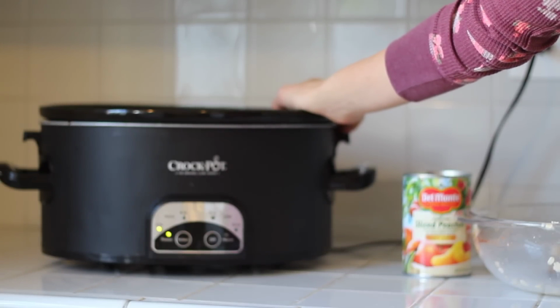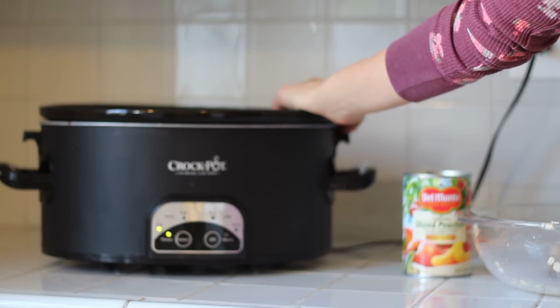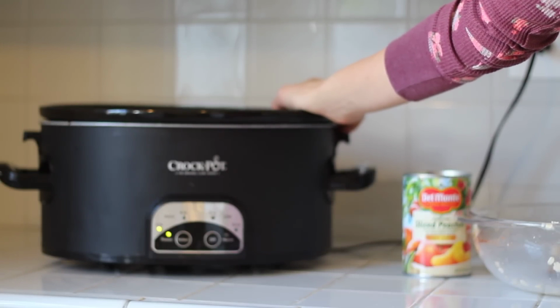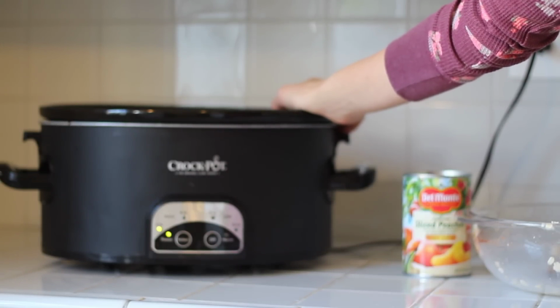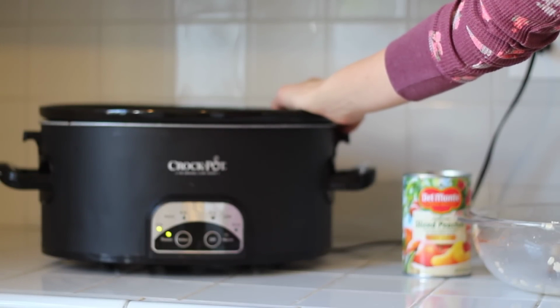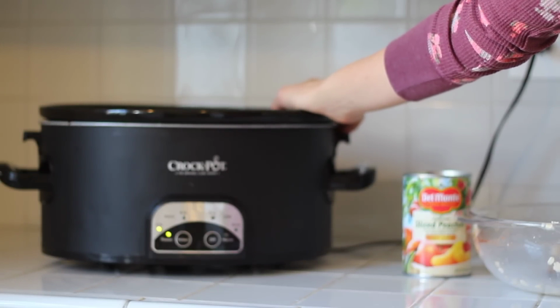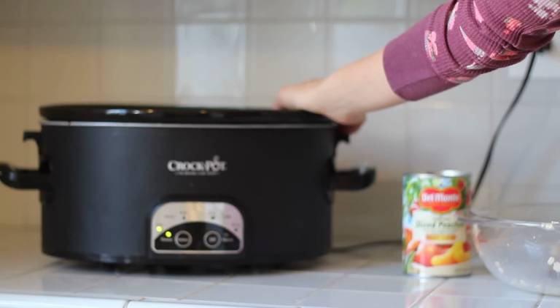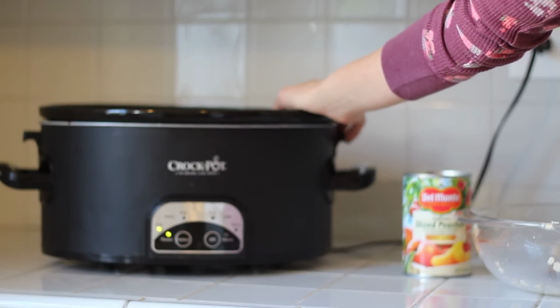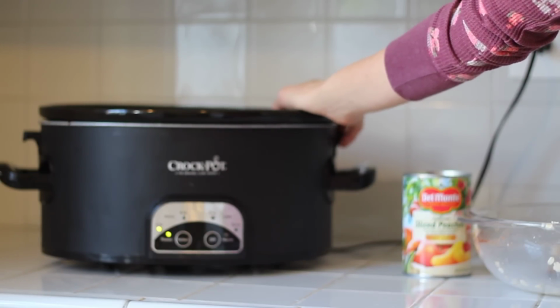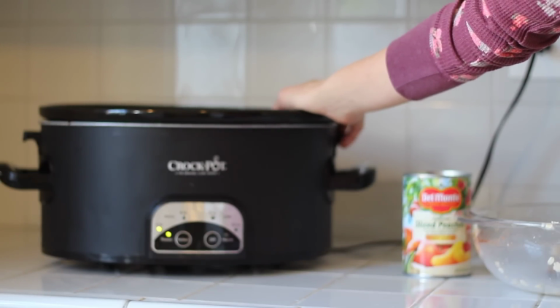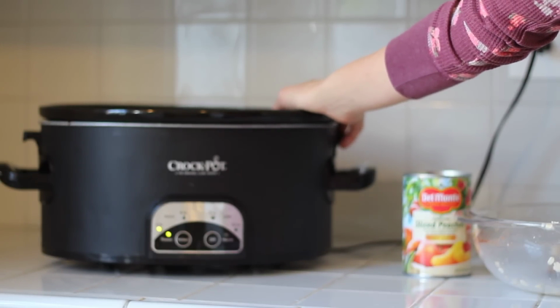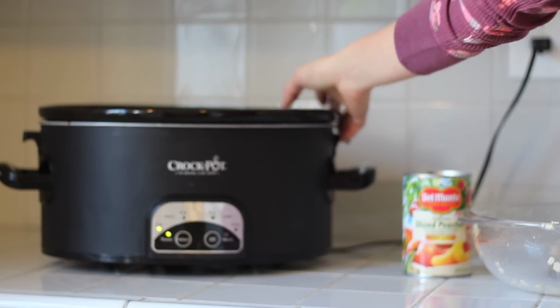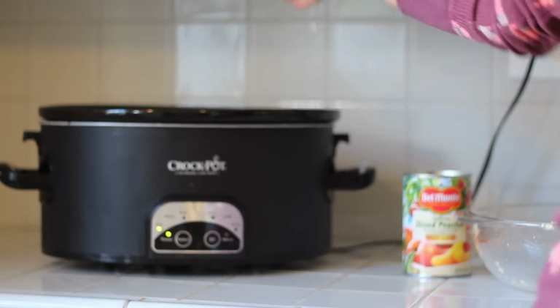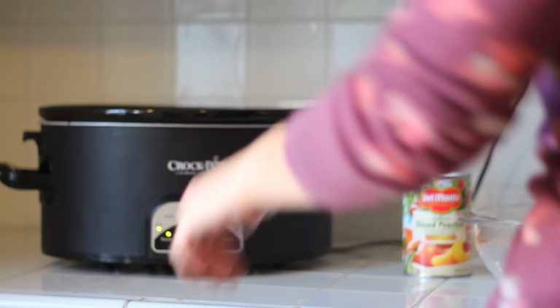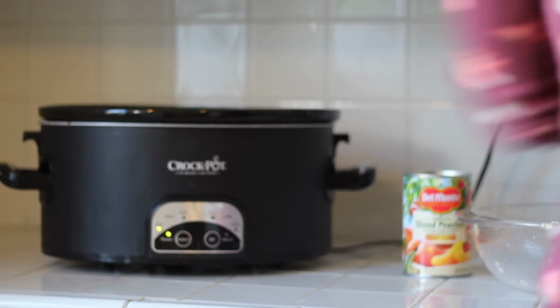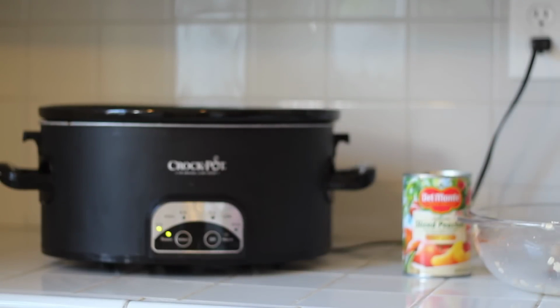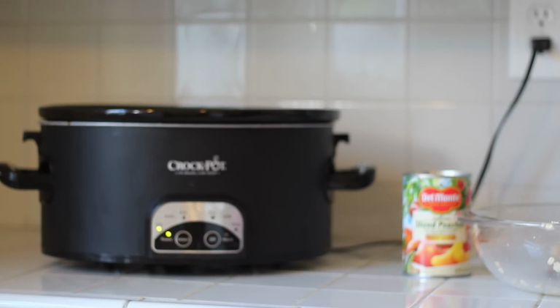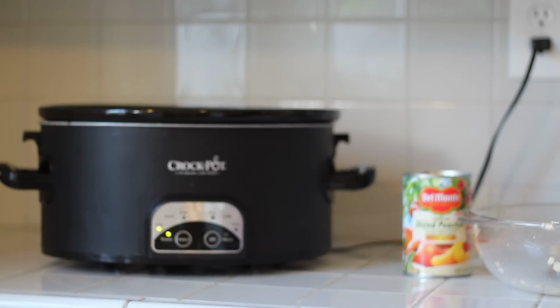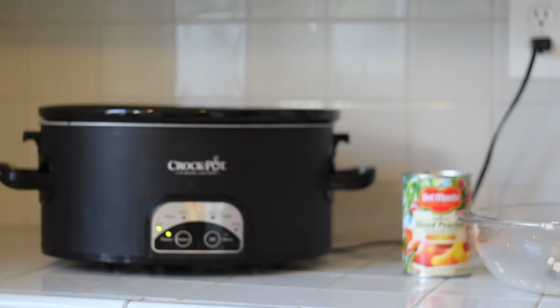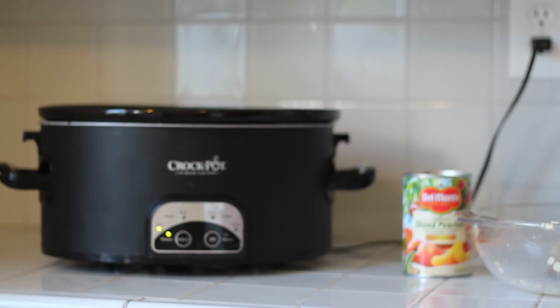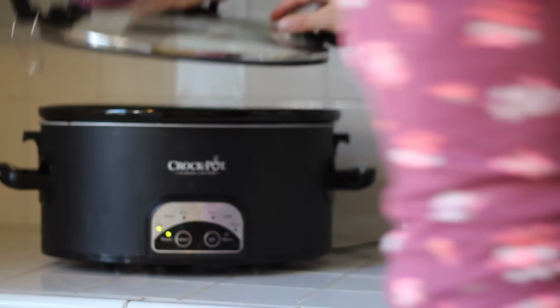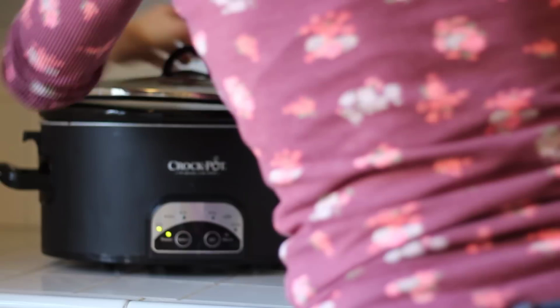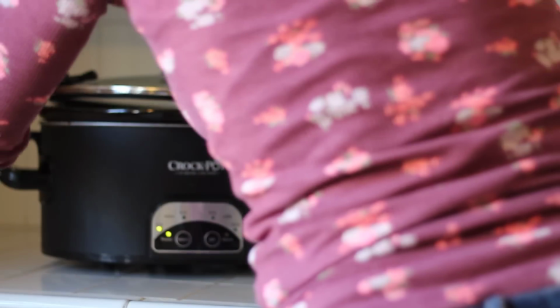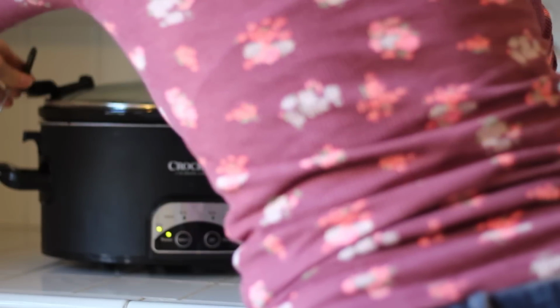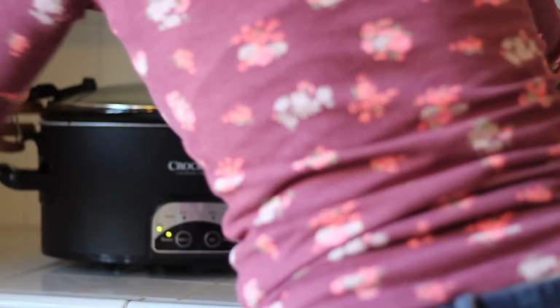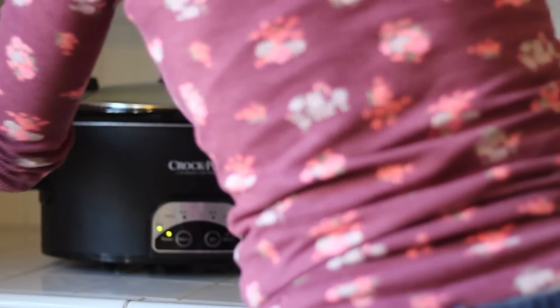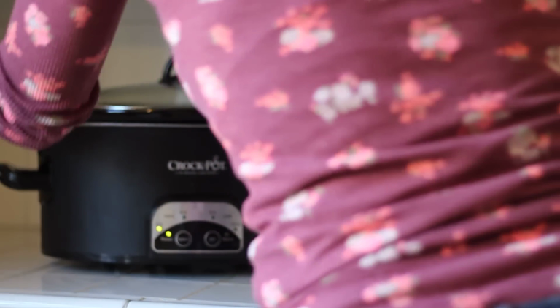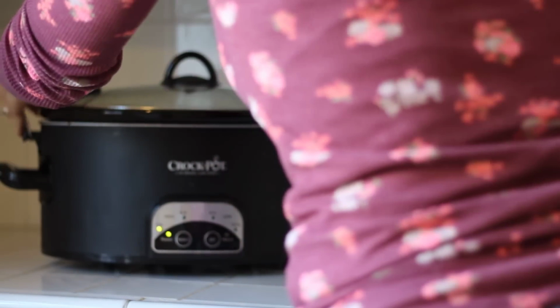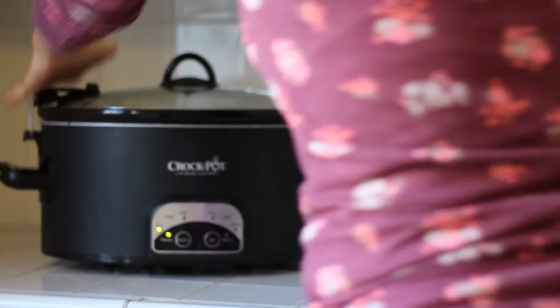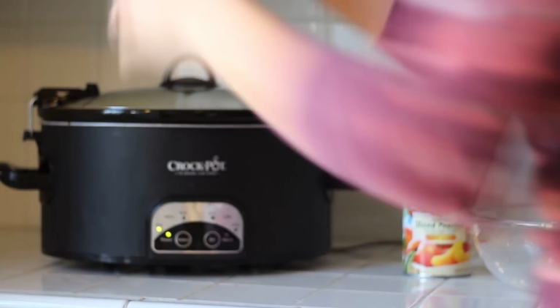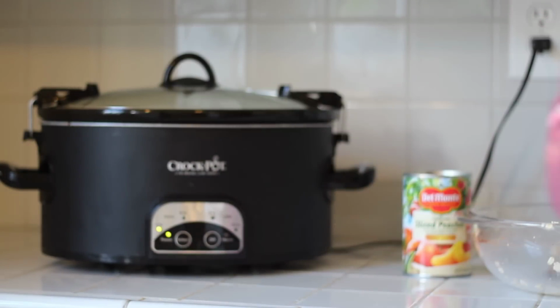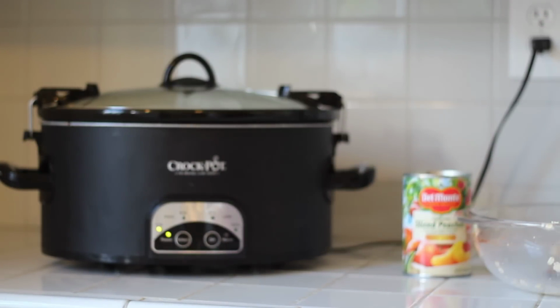And it's so great — it tastes amazing and it's super healthy. Enjoy! Just put it right on here and let it cook. I'll be back when it's done.